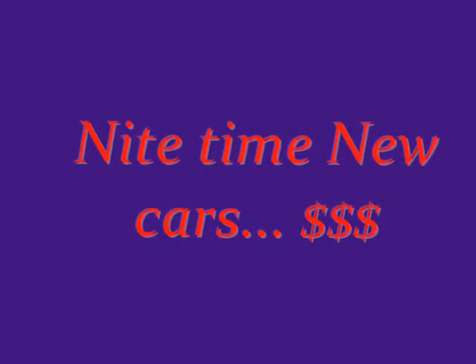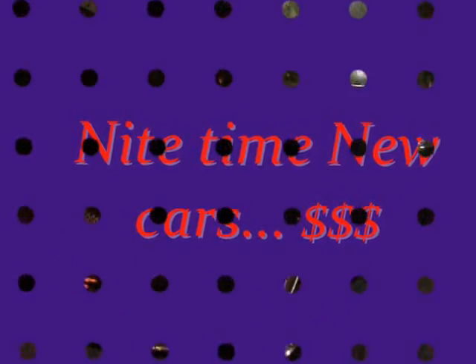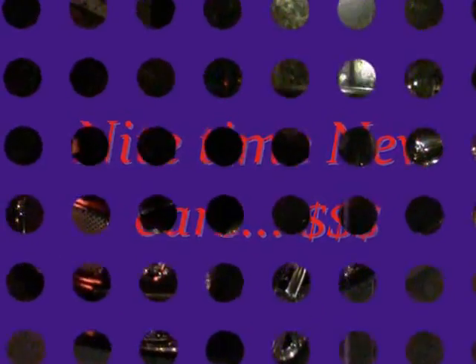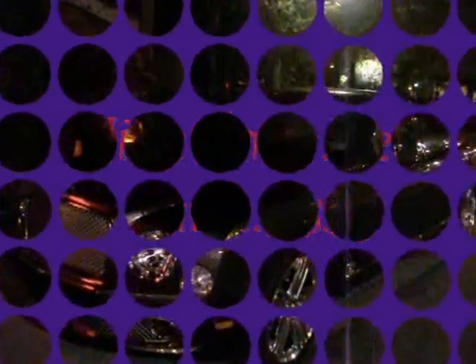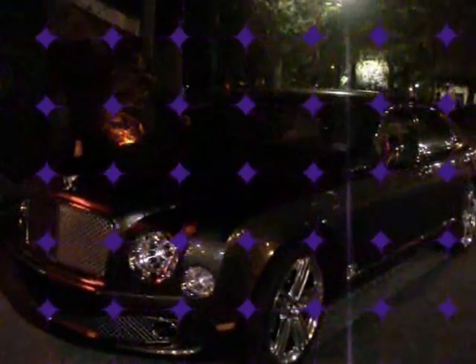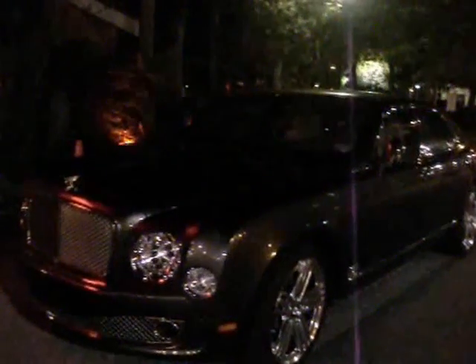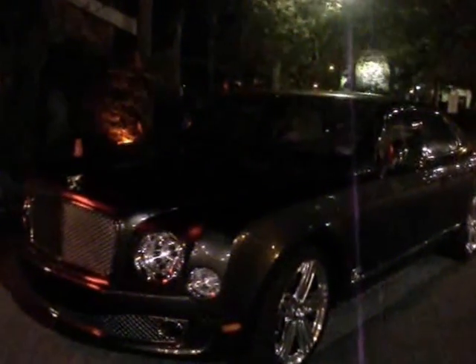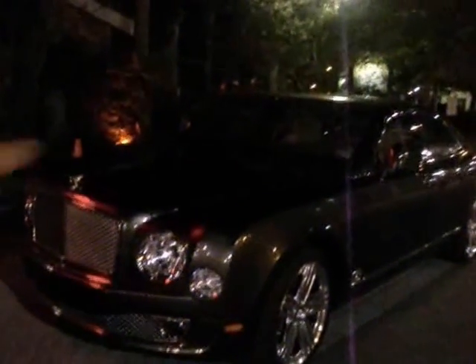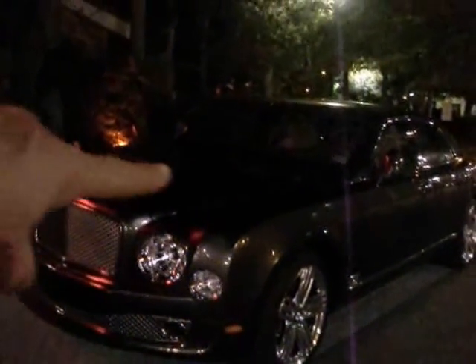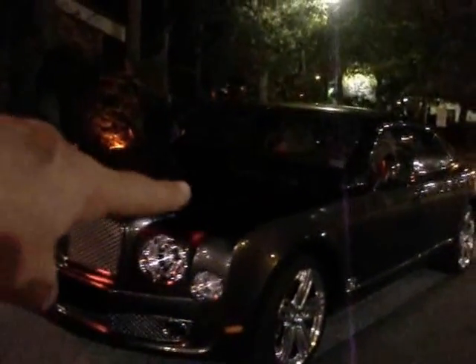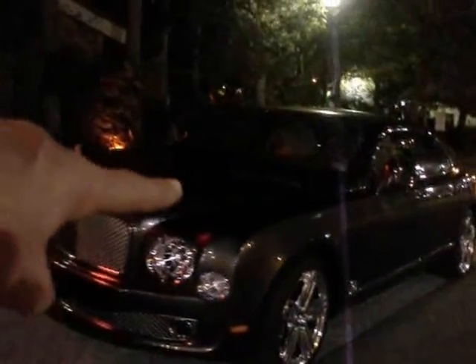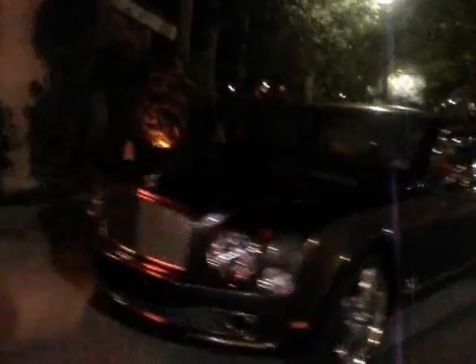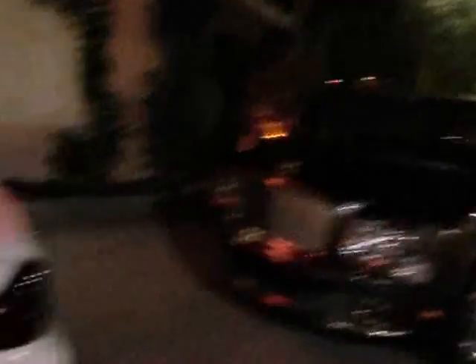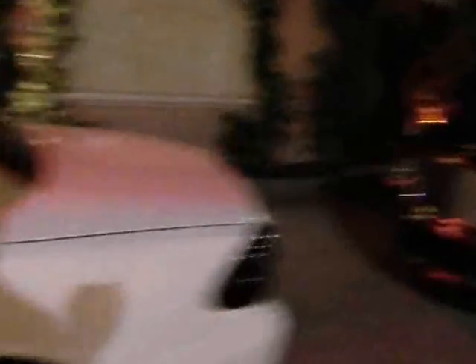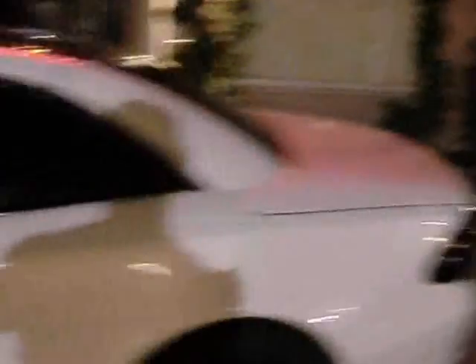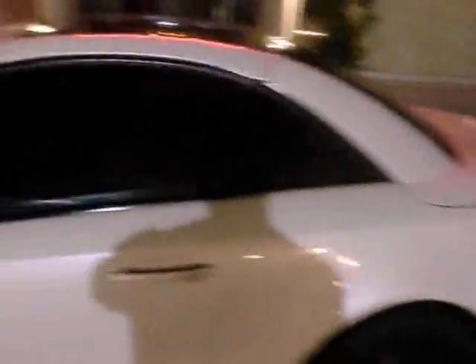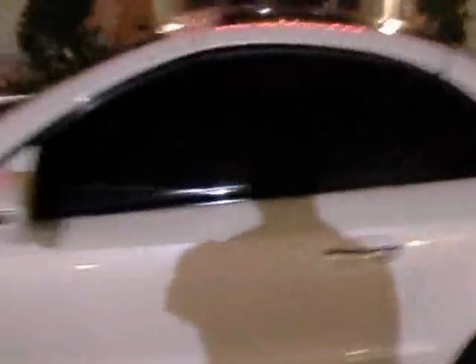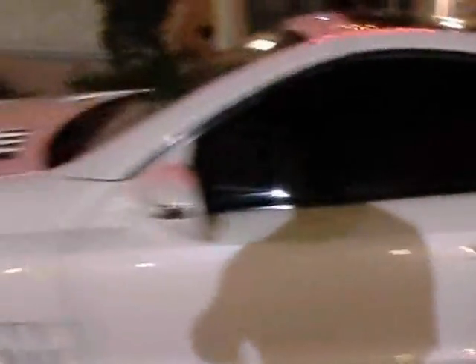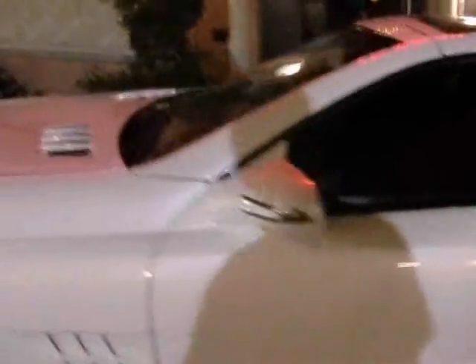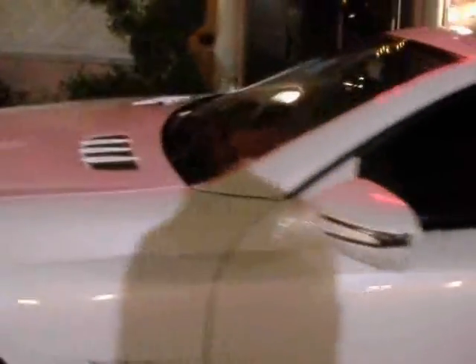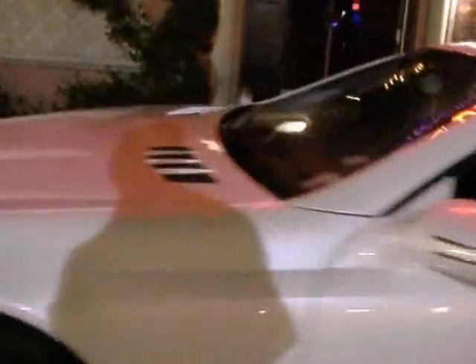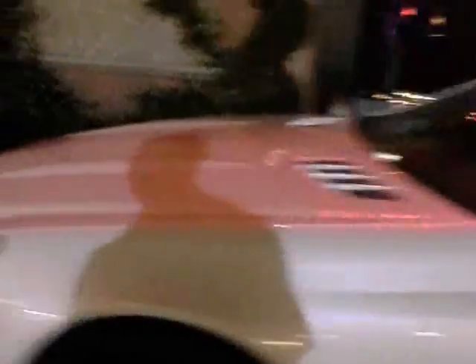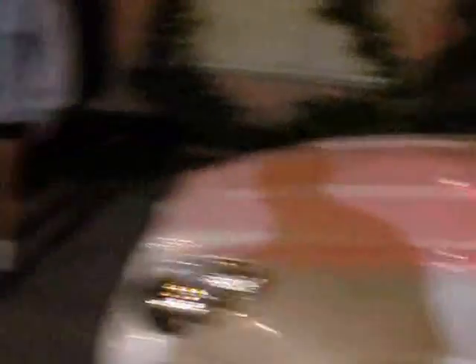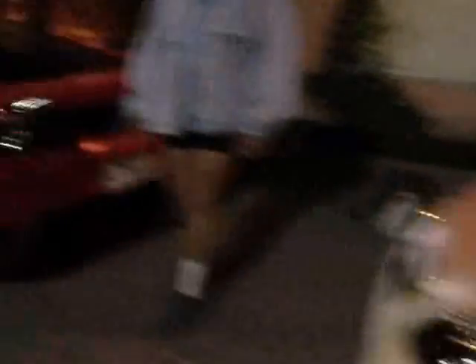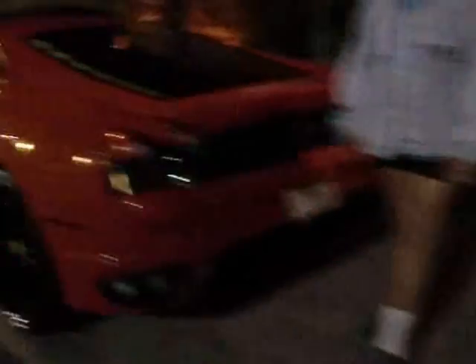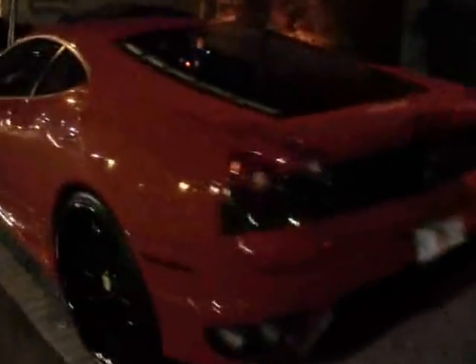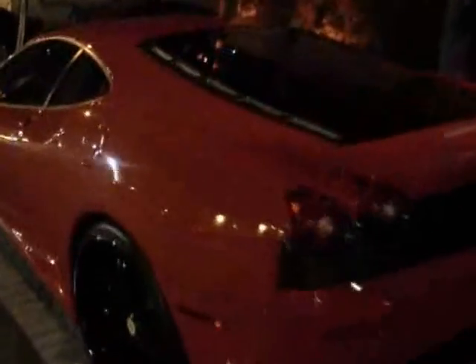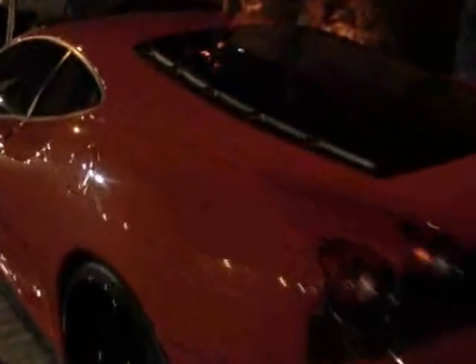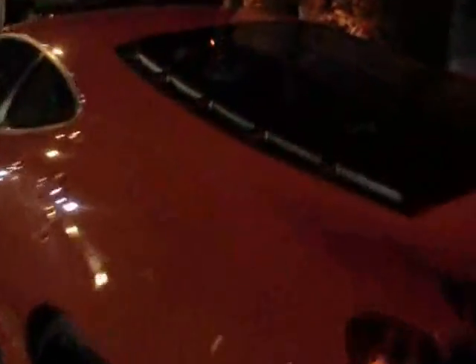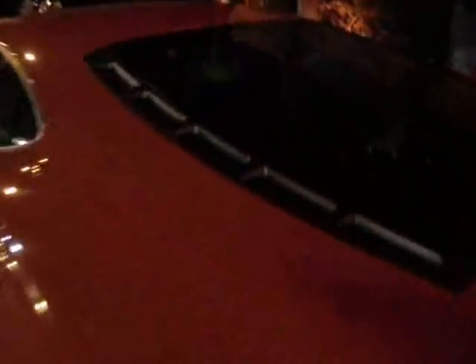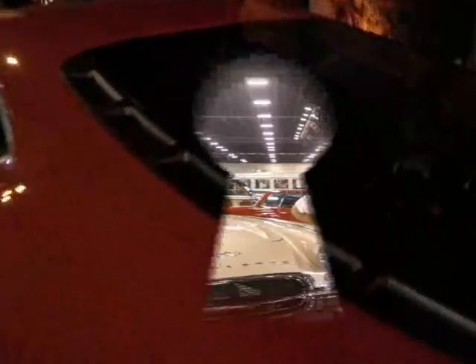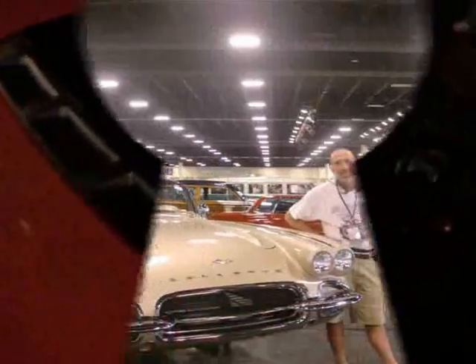Check this out: Bentley, Mercedes AMG Coupe, Ferrari with the engine right there.